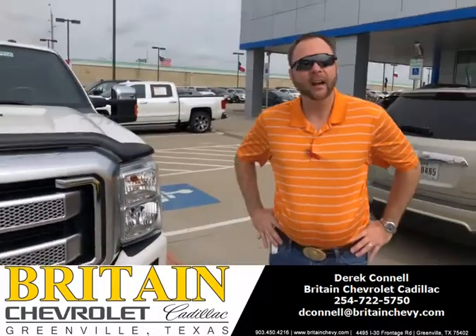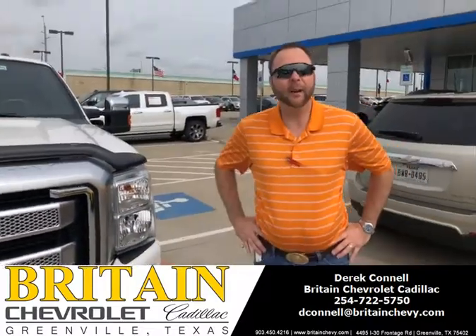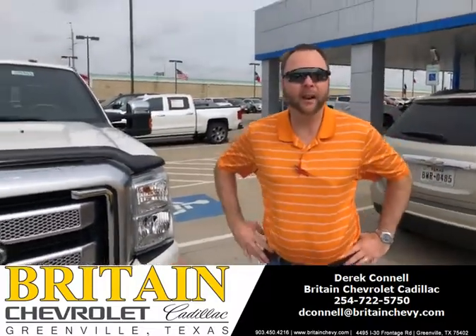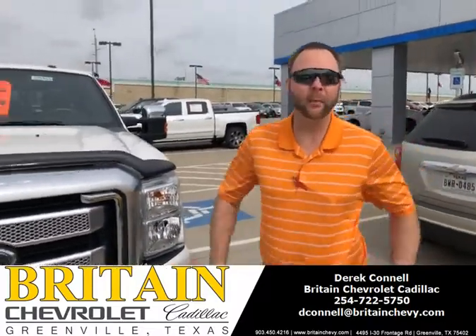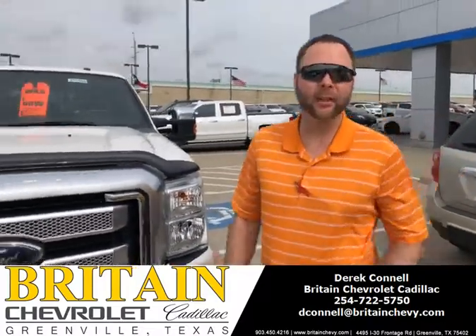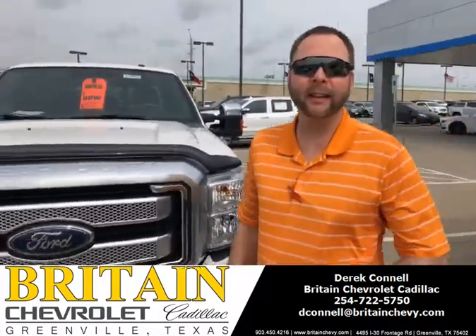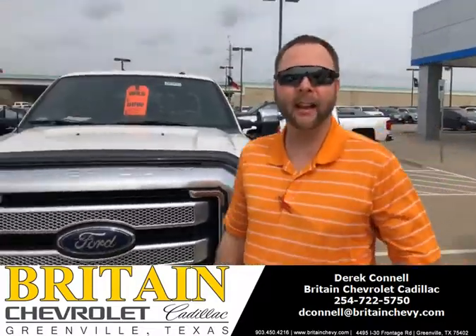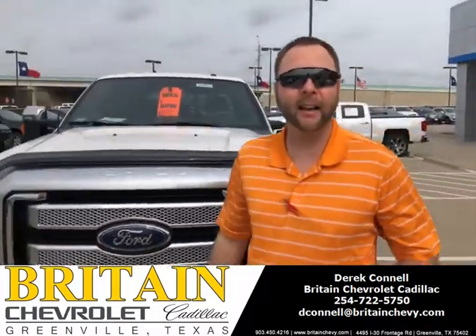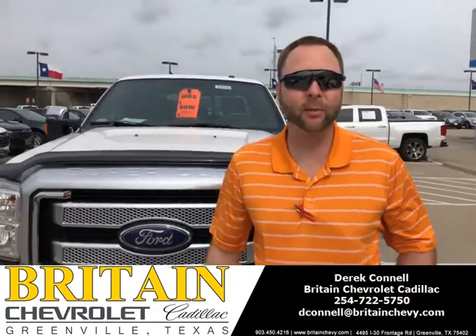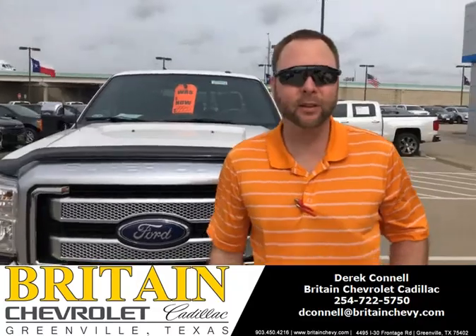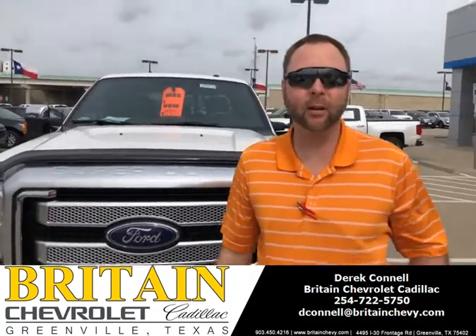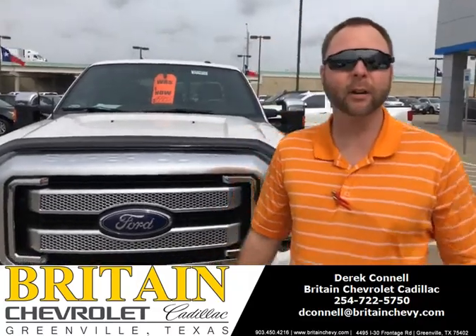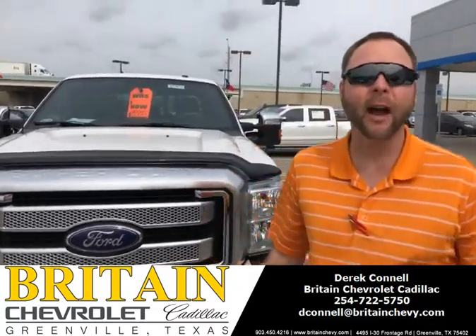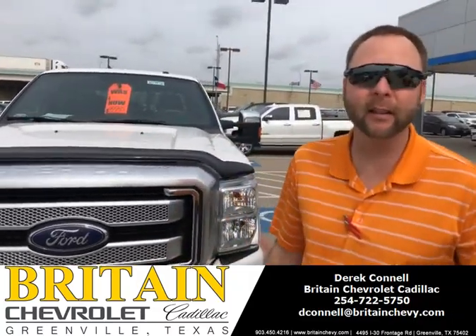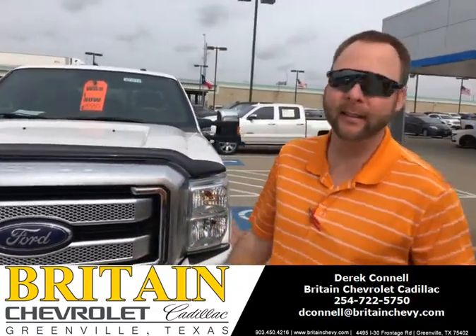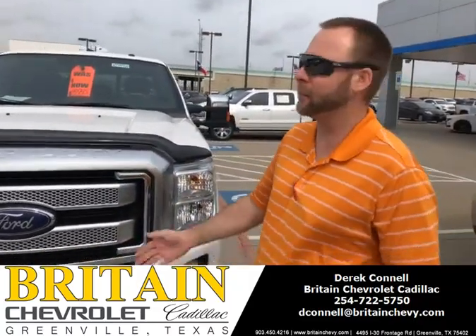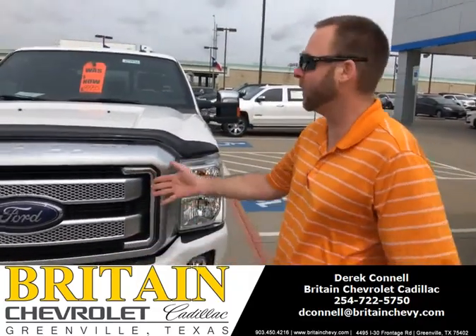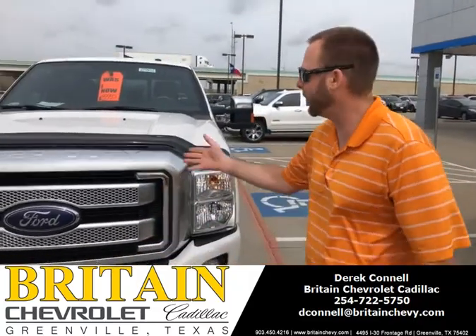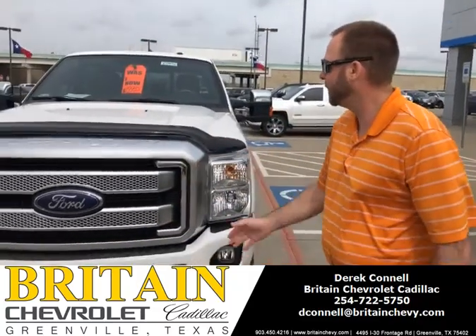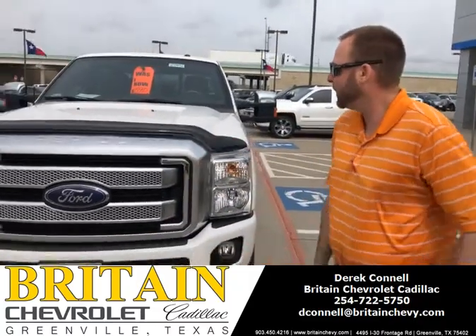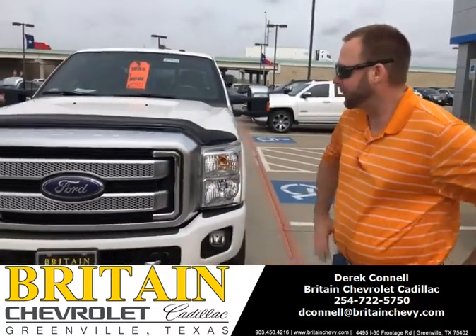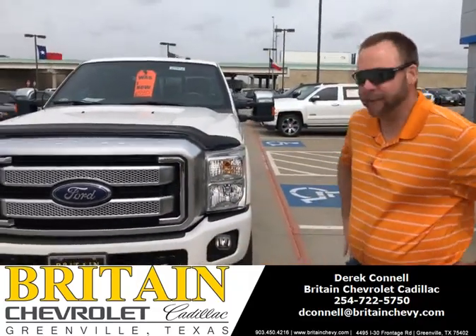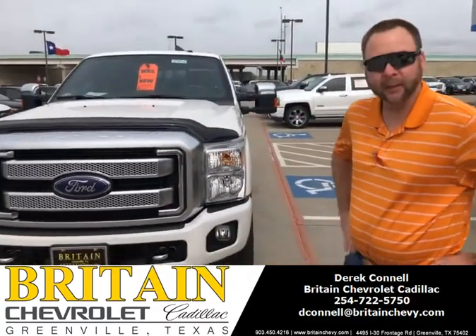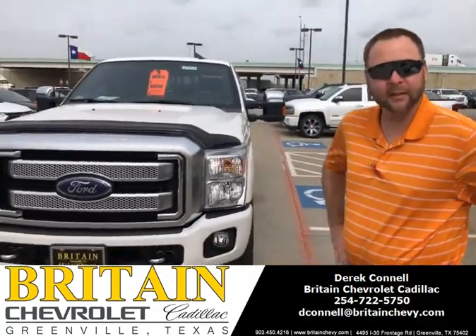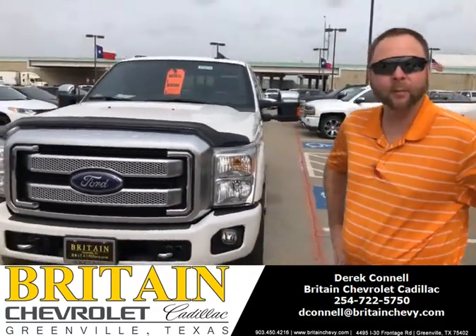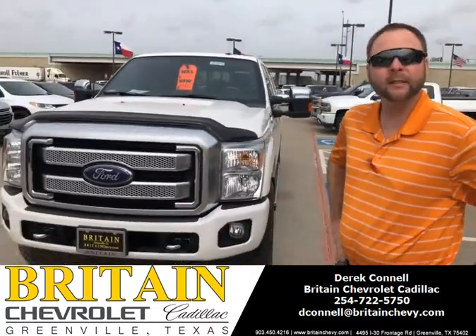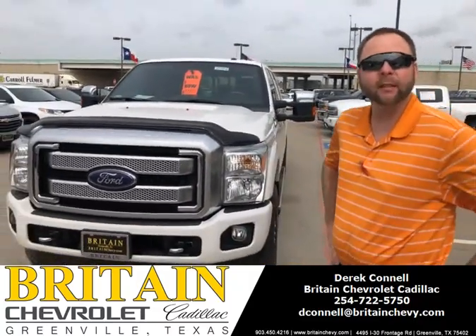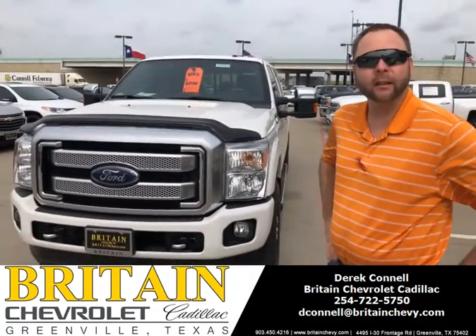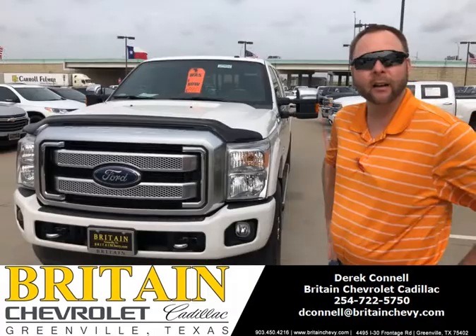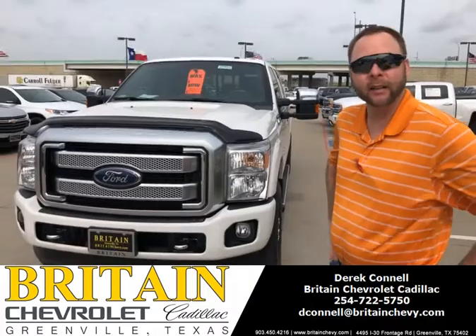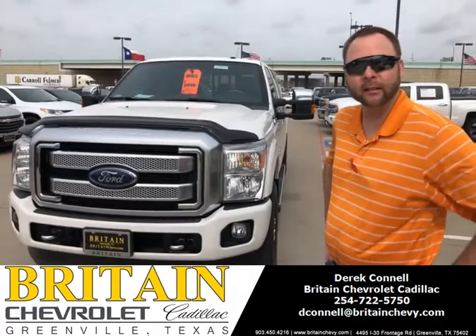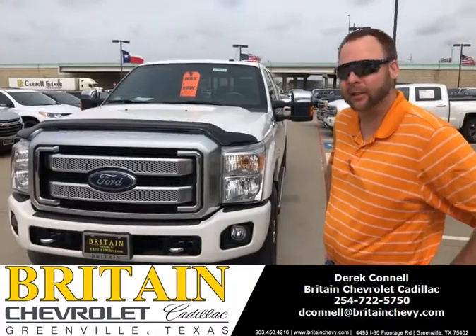Hello, my name is Derek from British Chevrolet Cadillac. I just wanted to show you our new arrival. It's going to be our F-250 with a 6.7 liter diesel engine.